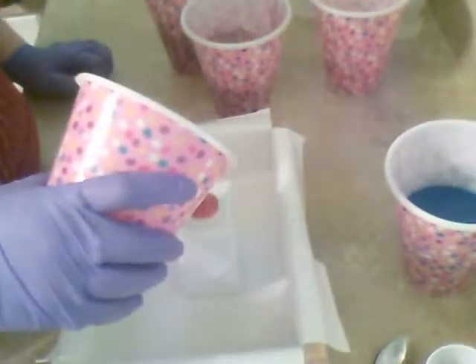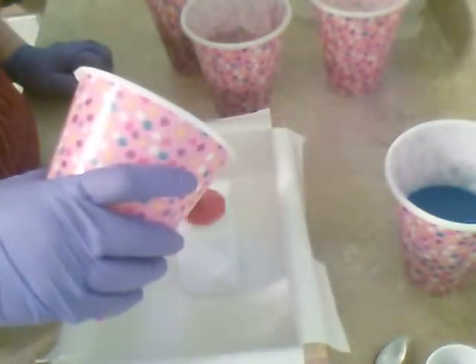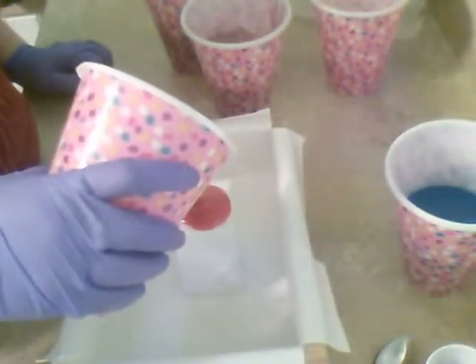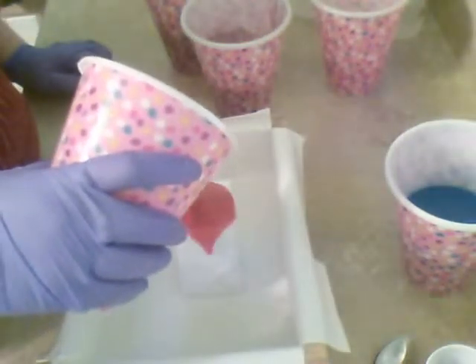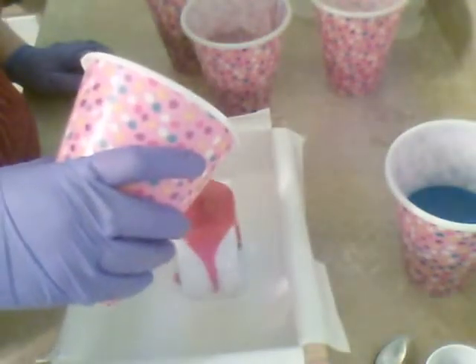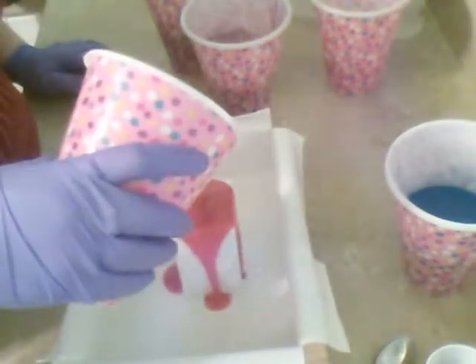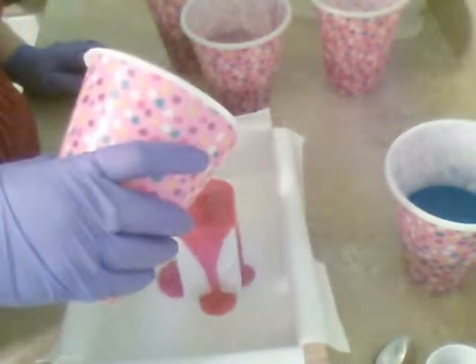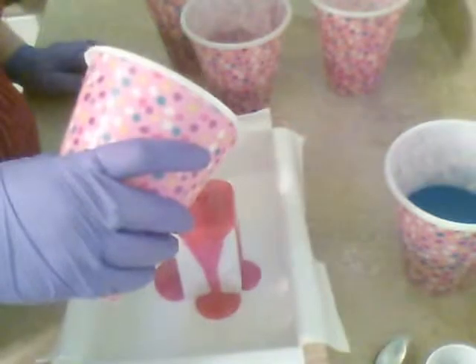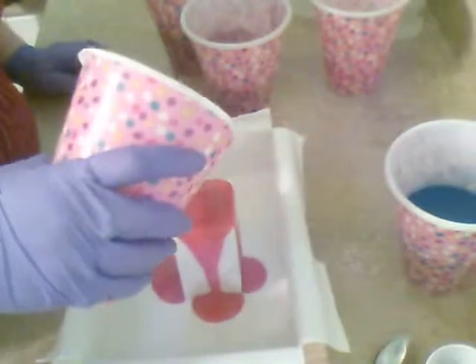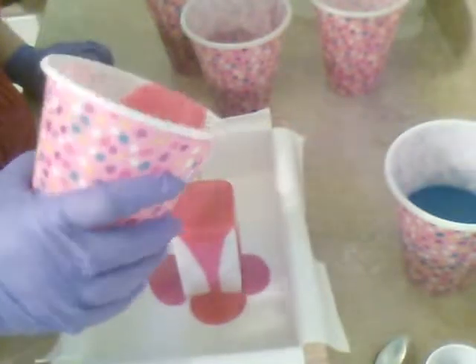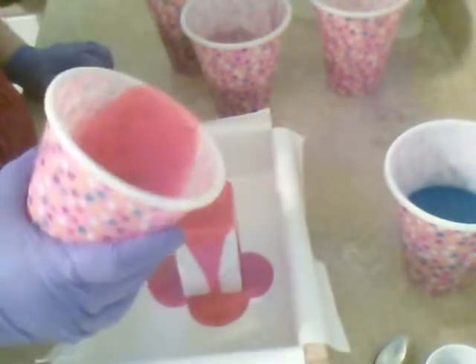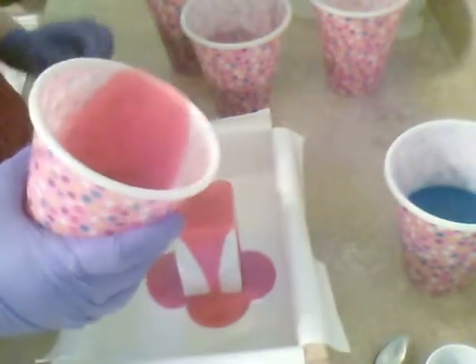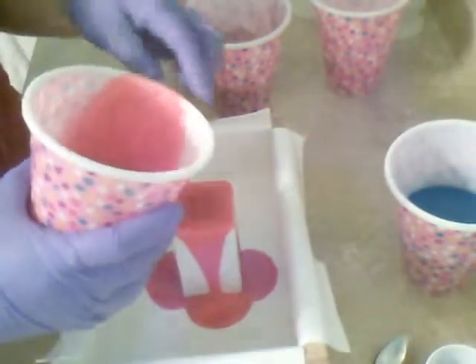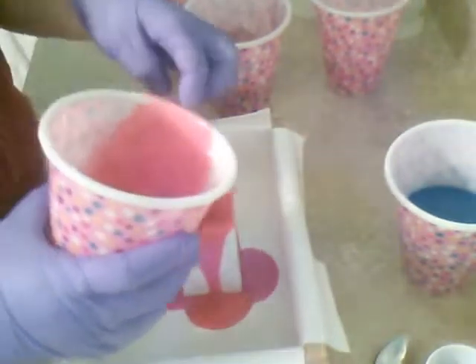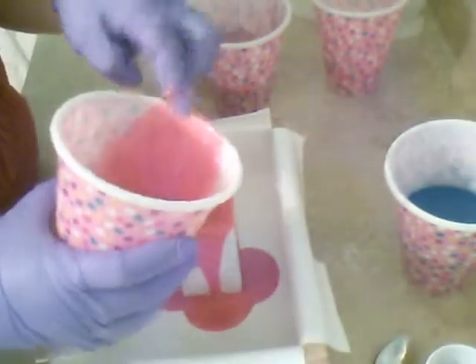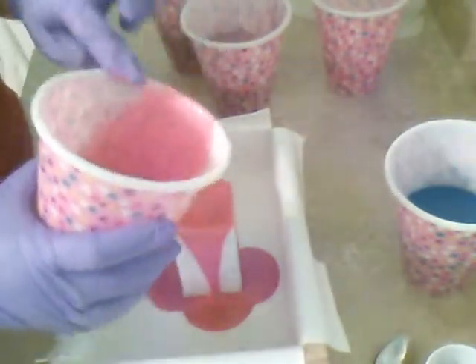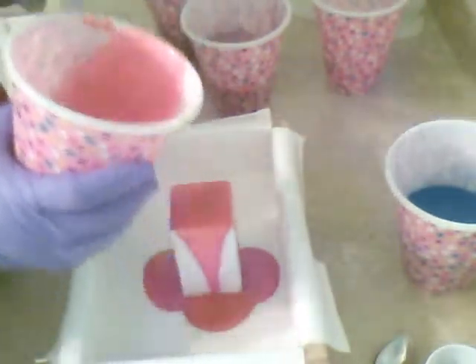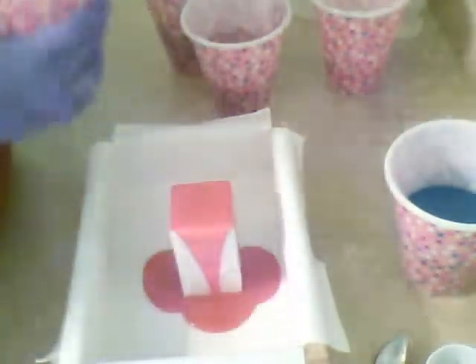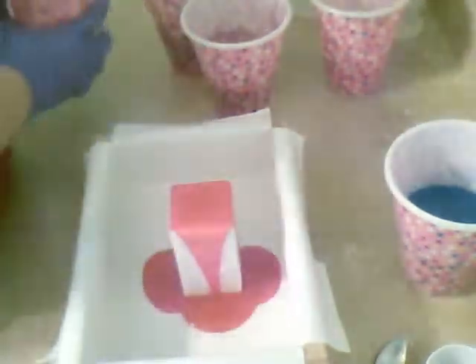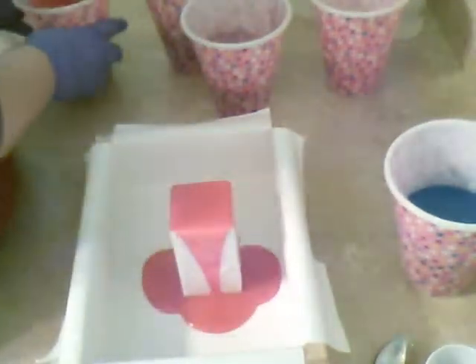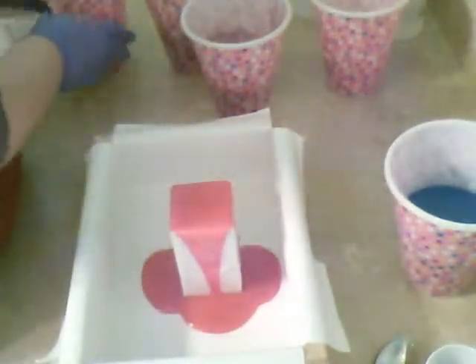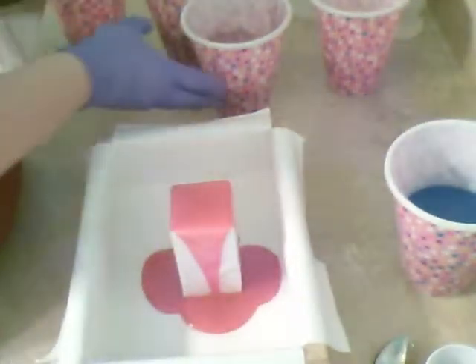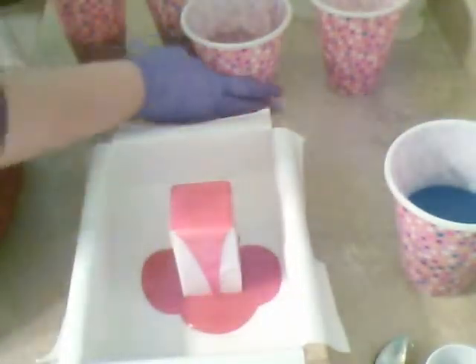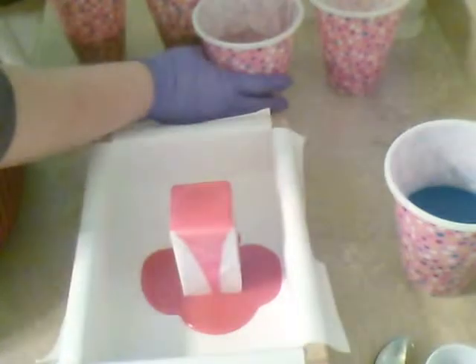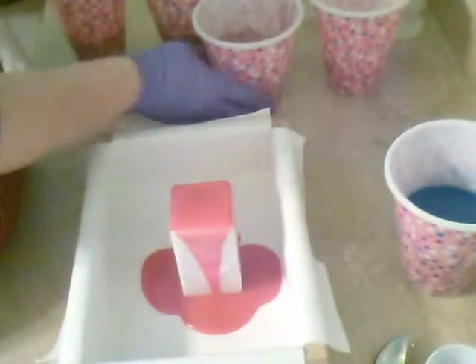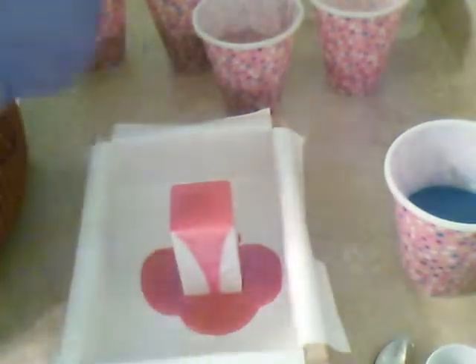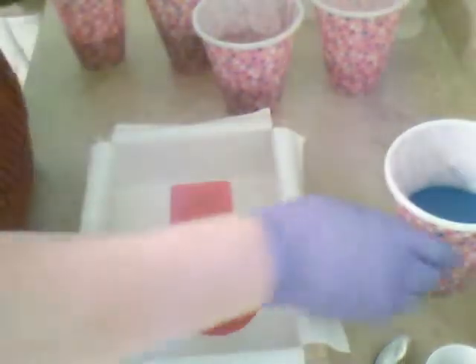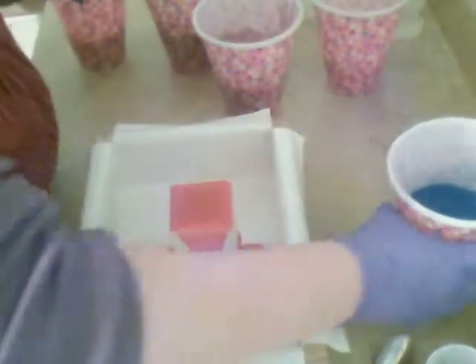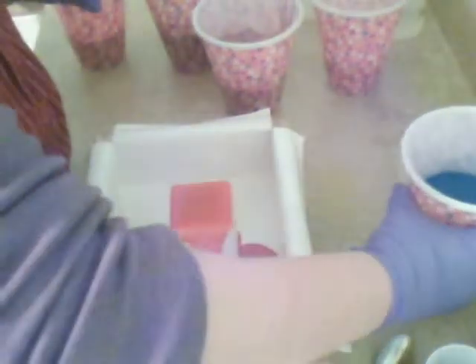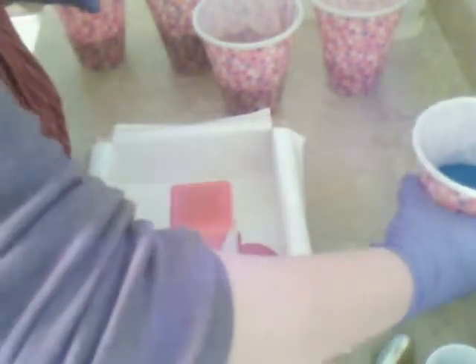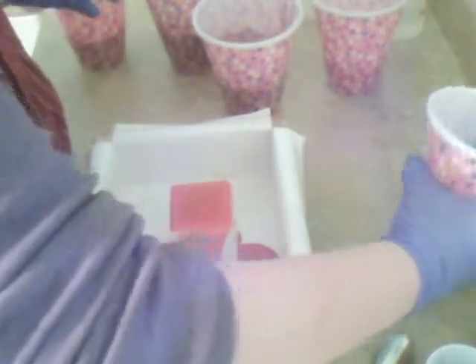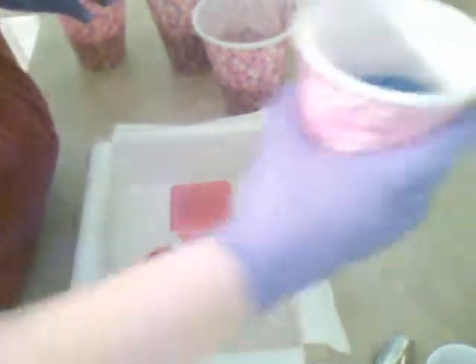I'm excited. I've wanted to try a column pour for a while. I just didn't get around to it yet.